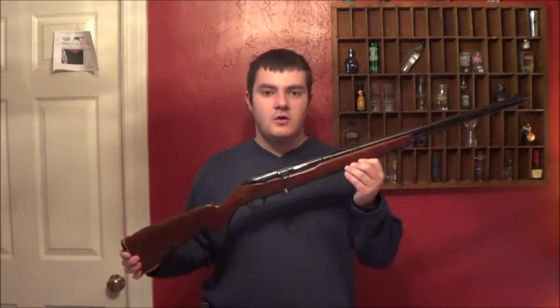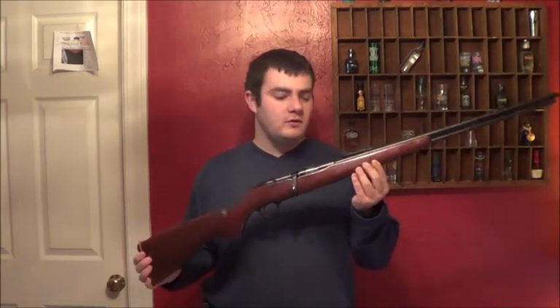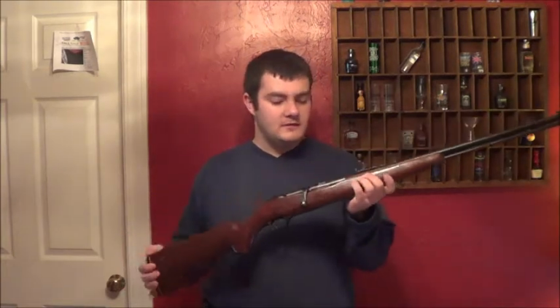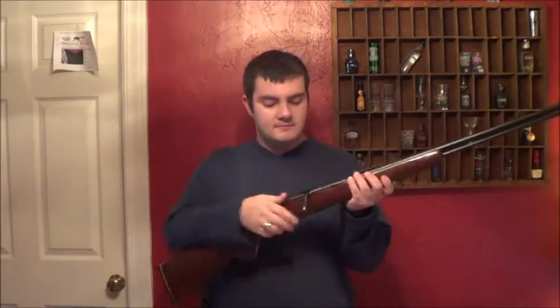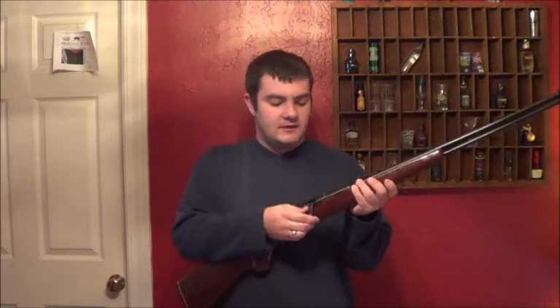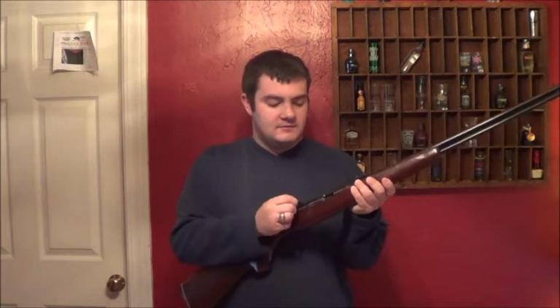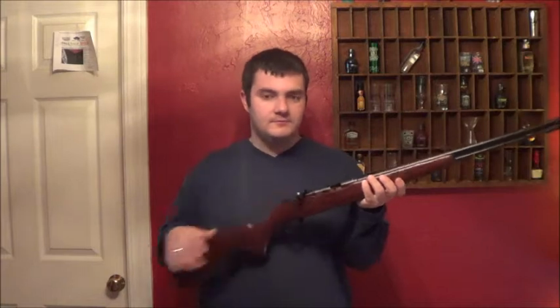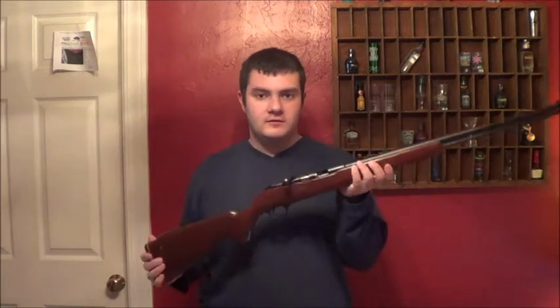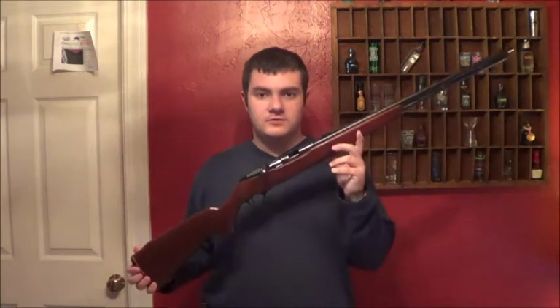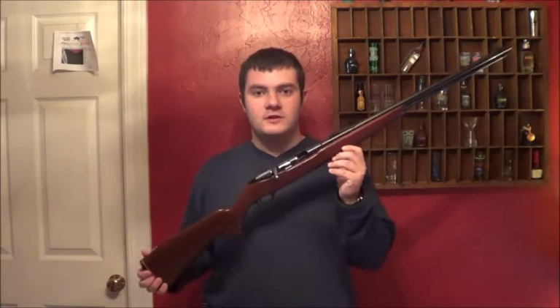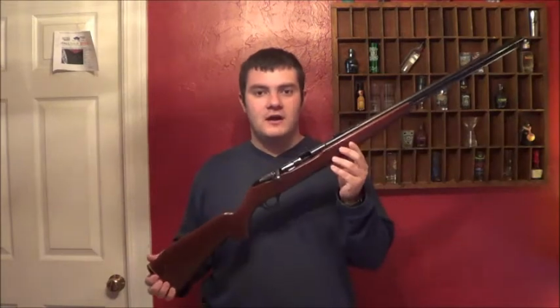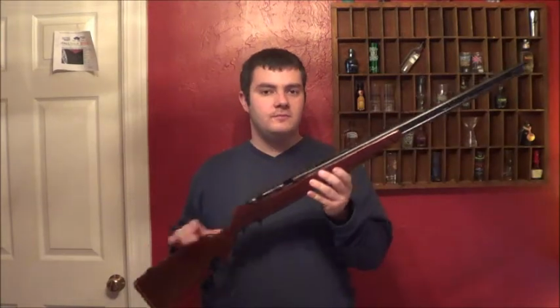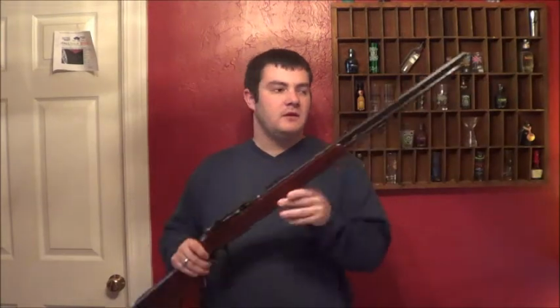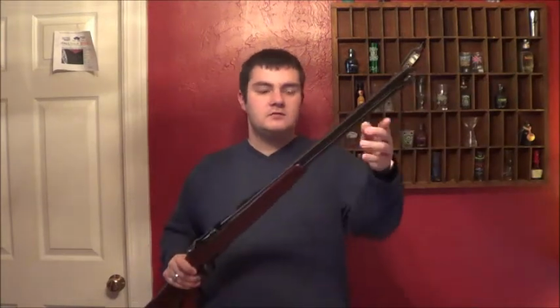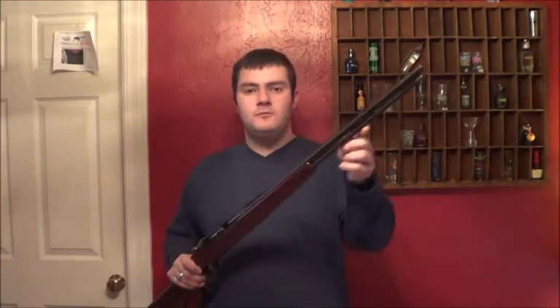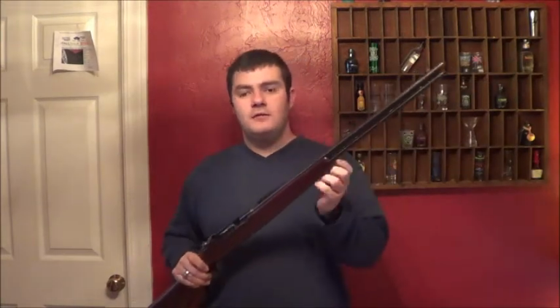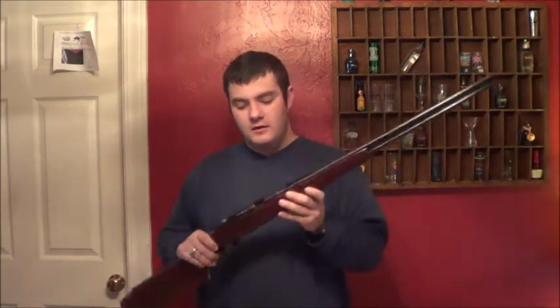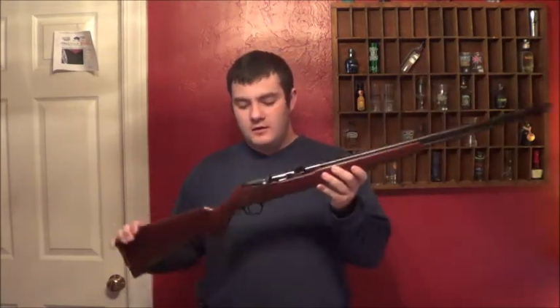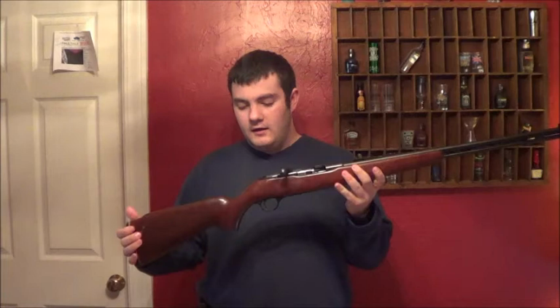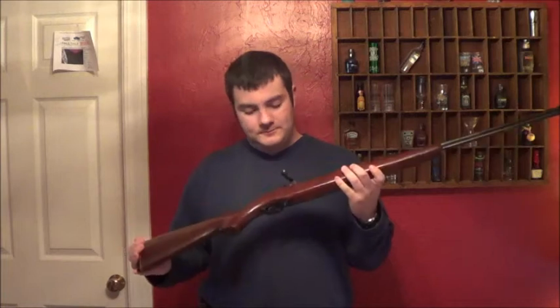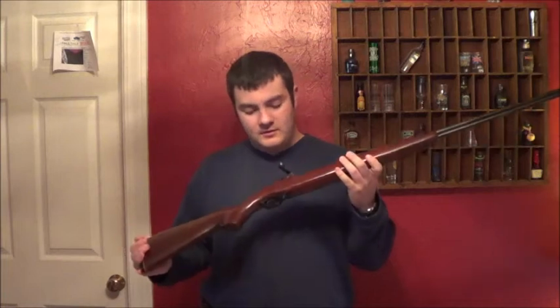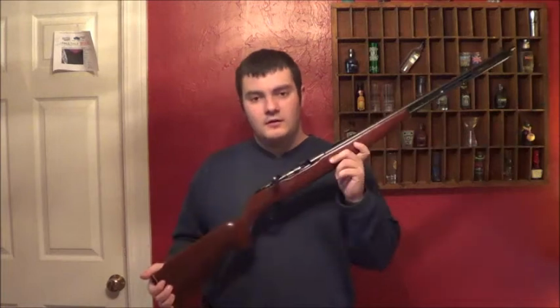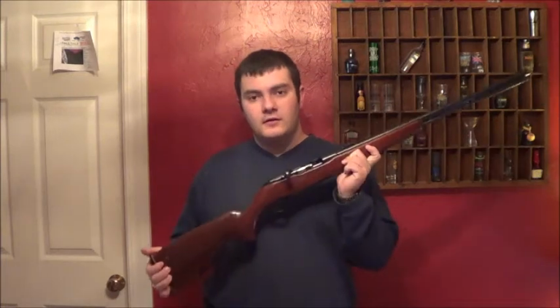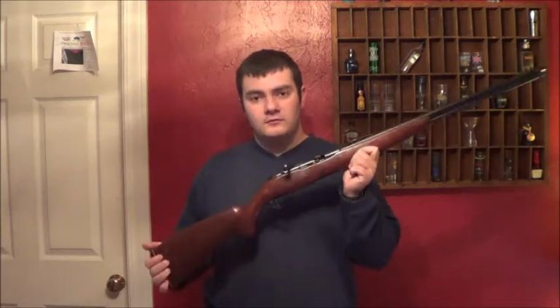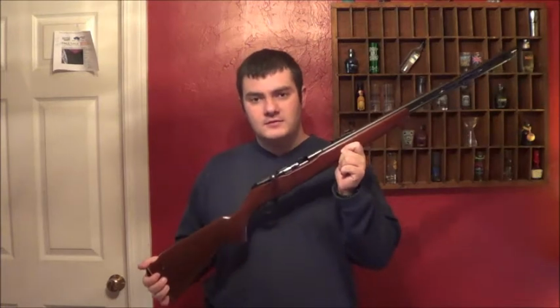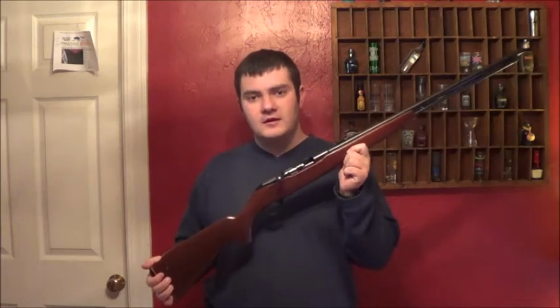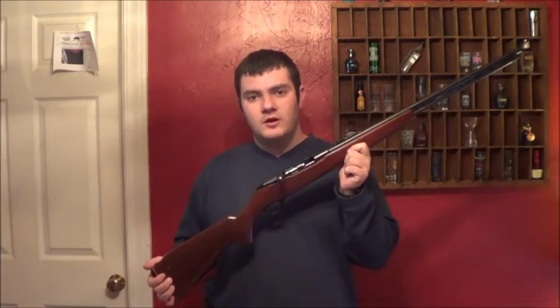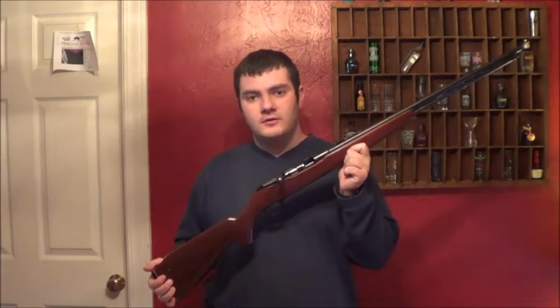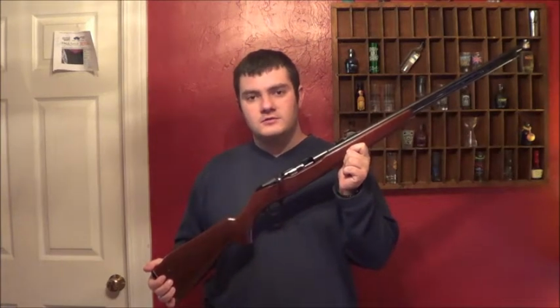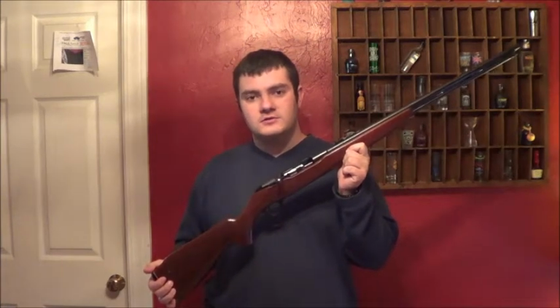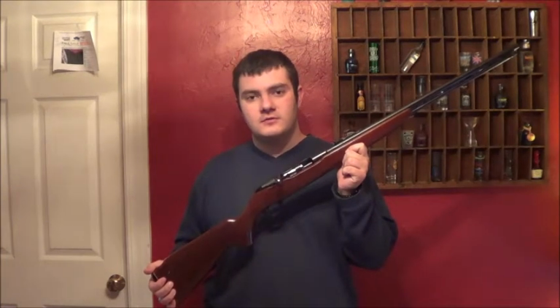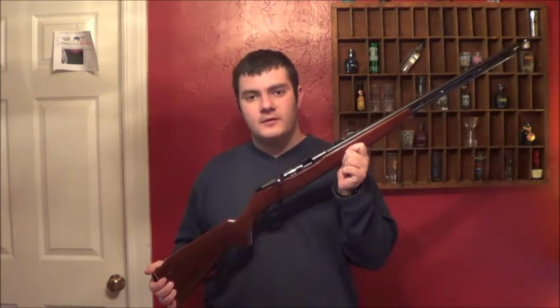Cool little guns — bolt action, little .22 rifle, tube fed. Give me just a second, we'll come in a little closer and show you what it's all about.